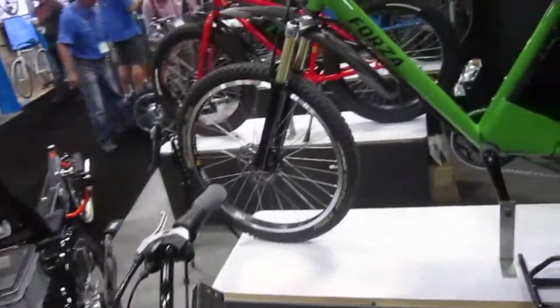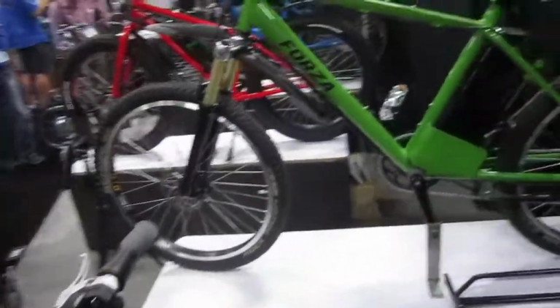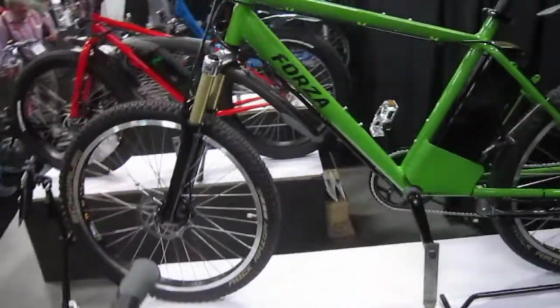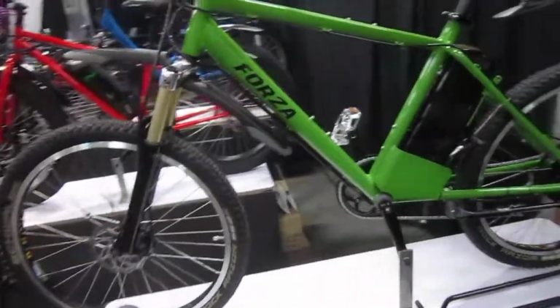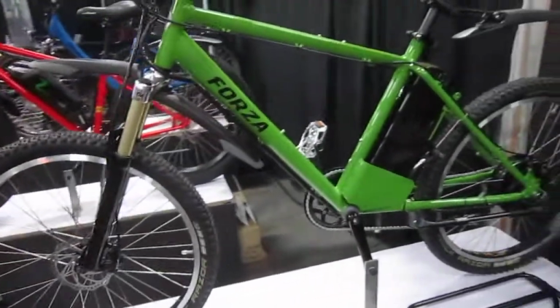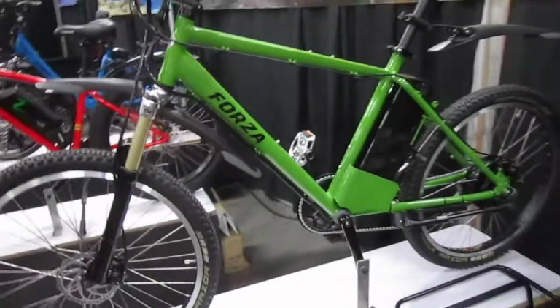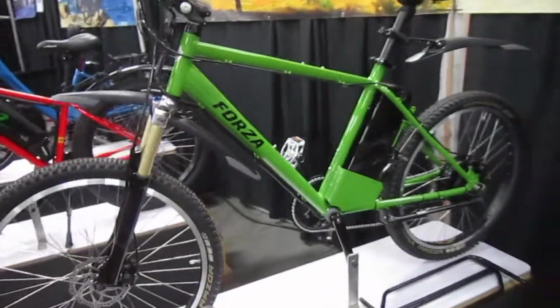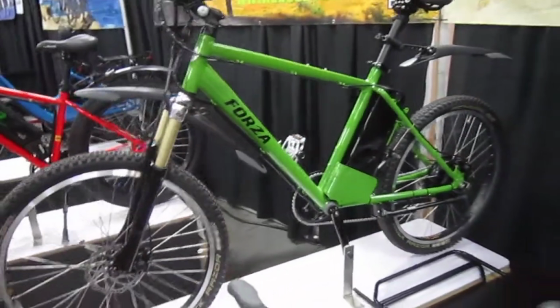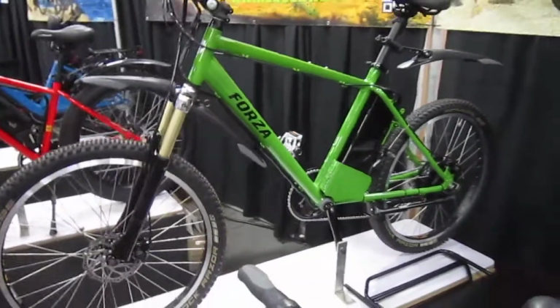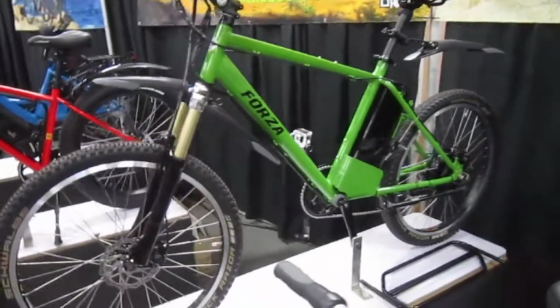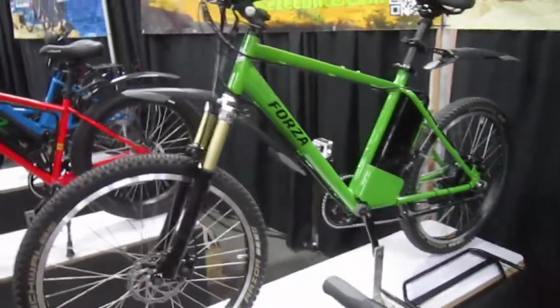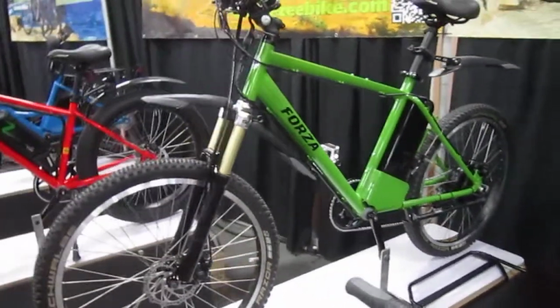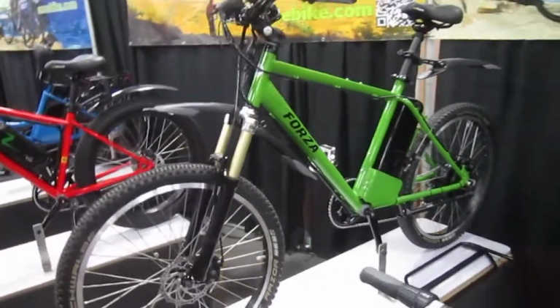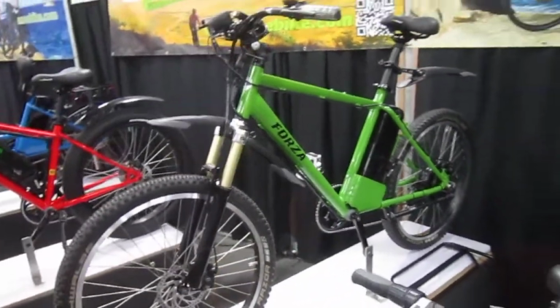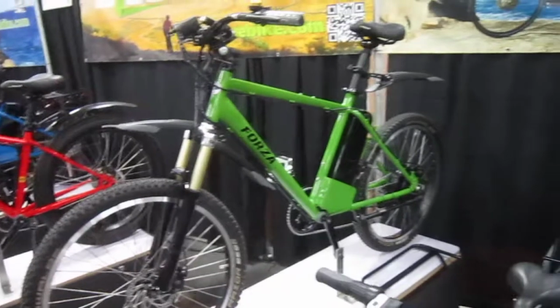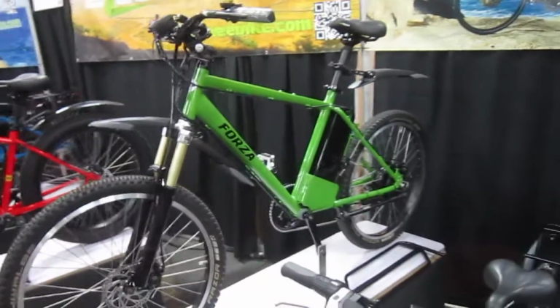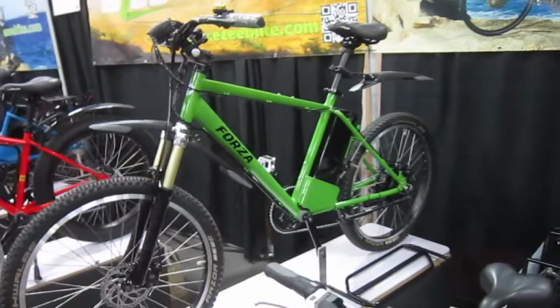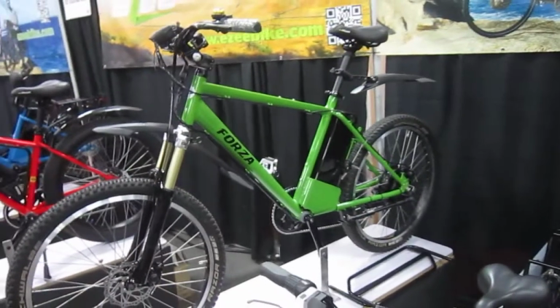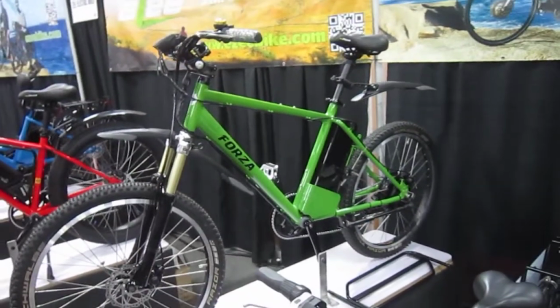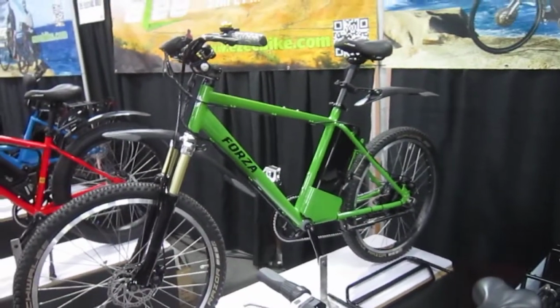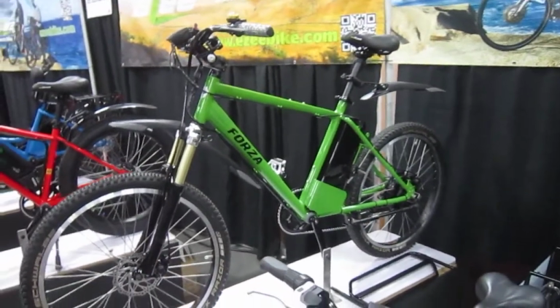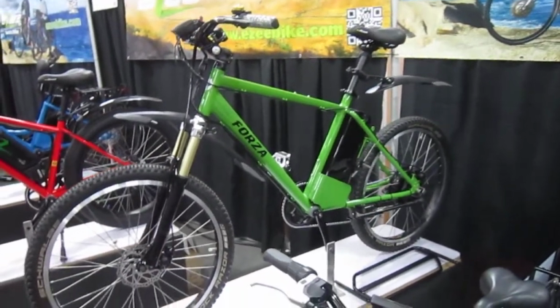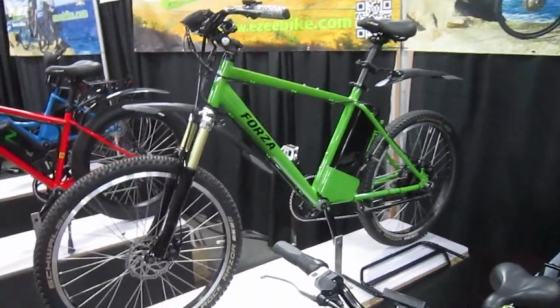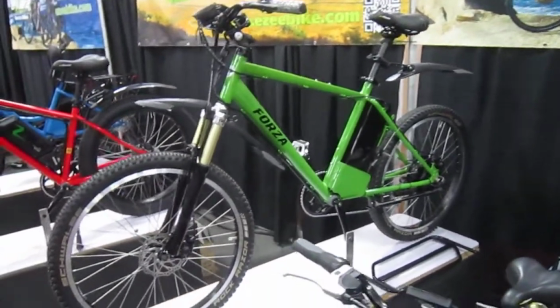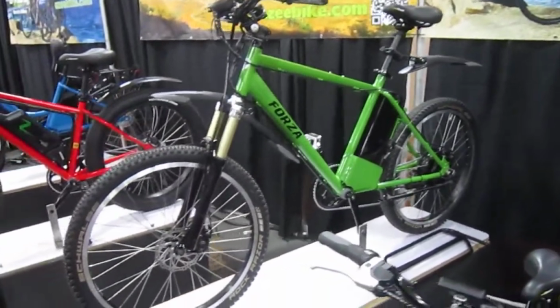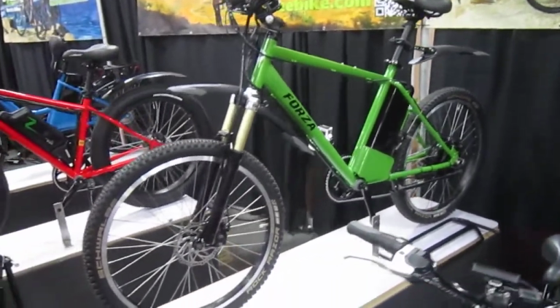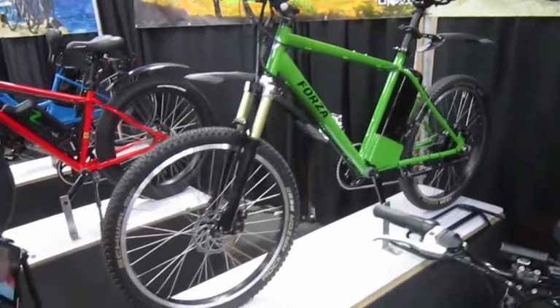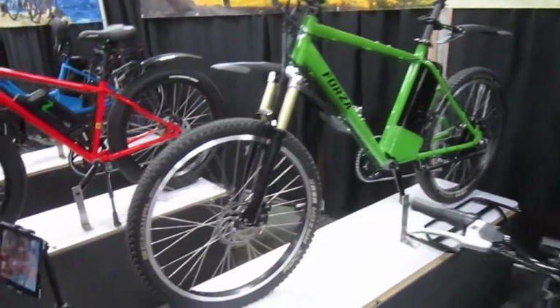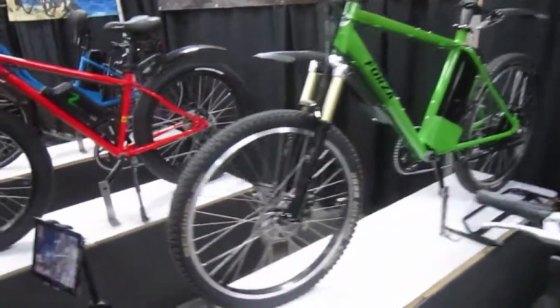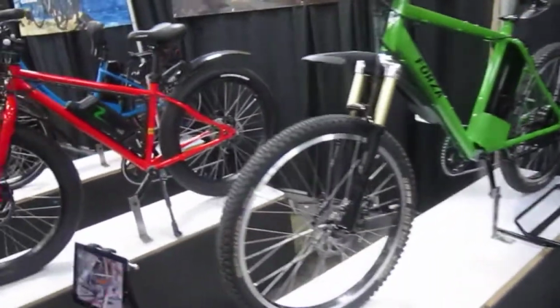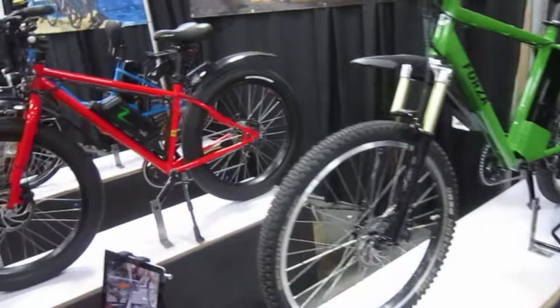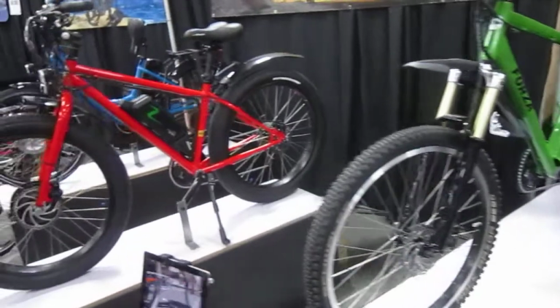So they got this hardtail mountain bike, cool looking green. I'm noticing these bikes are all really well equipped with fenders, lights, and all that. So EZ's got a lot going on.